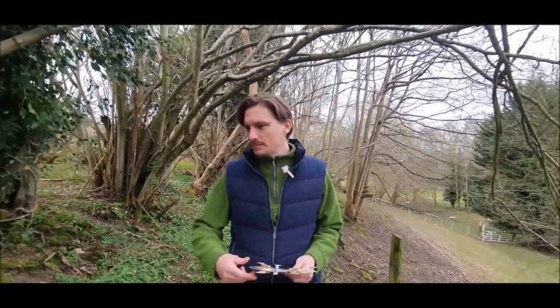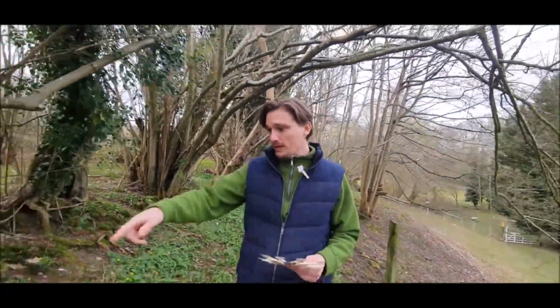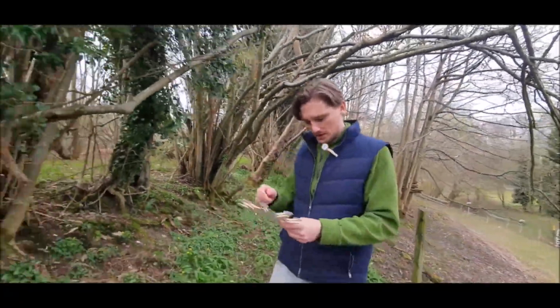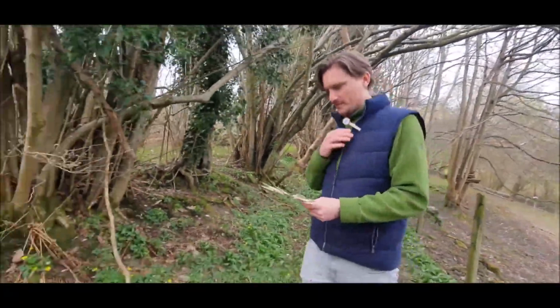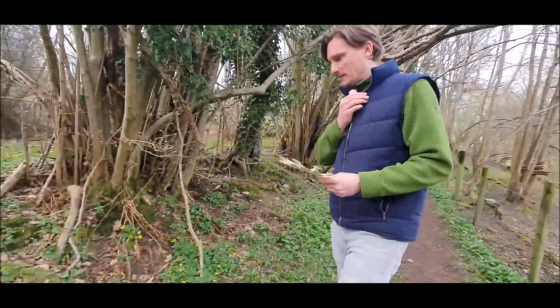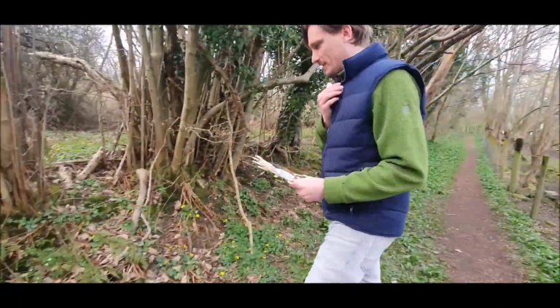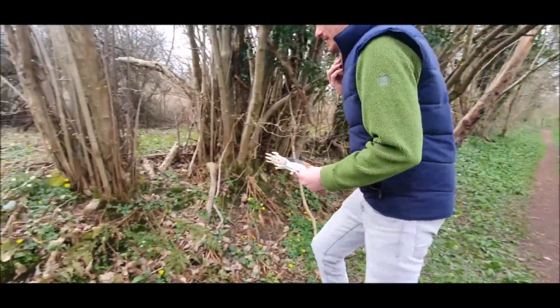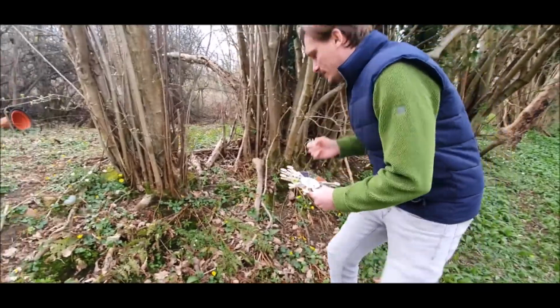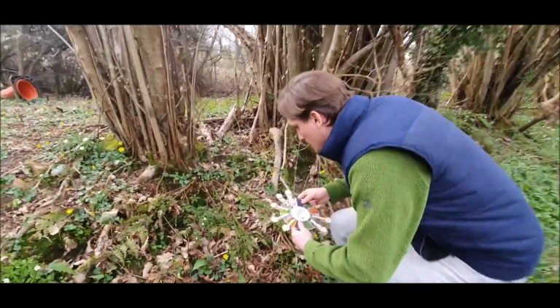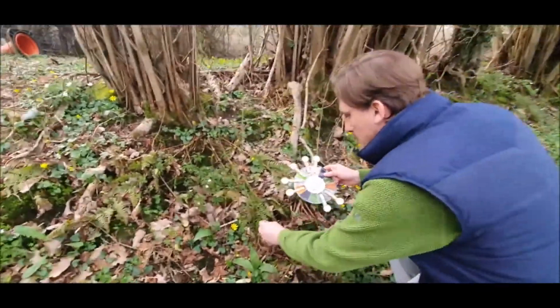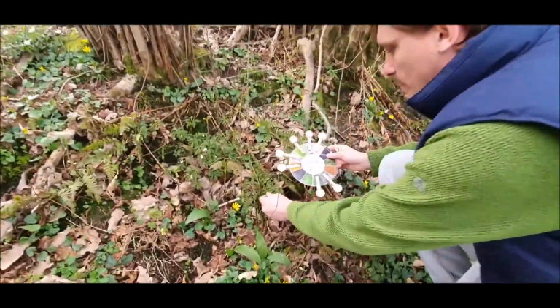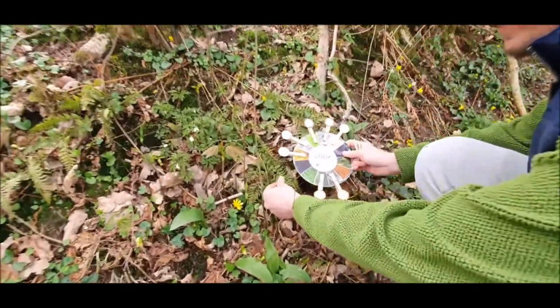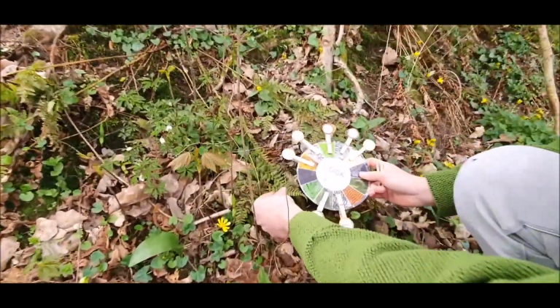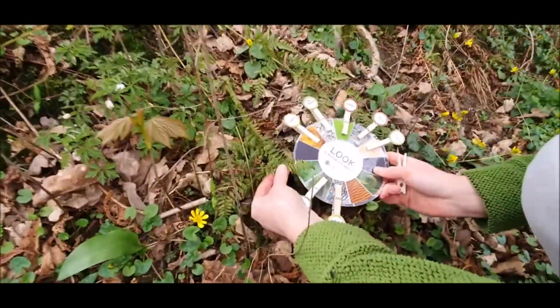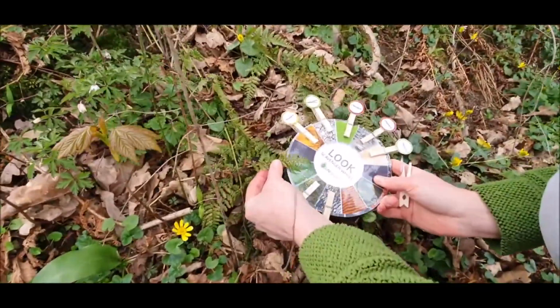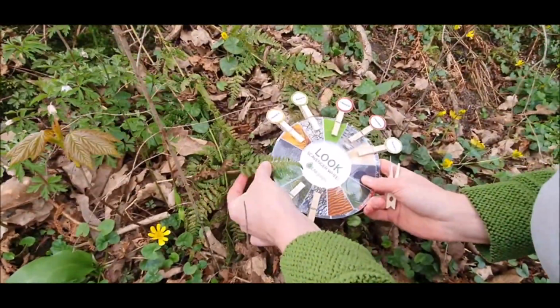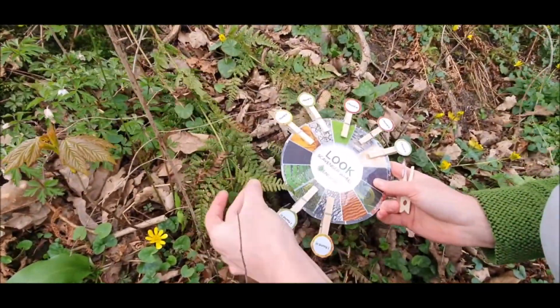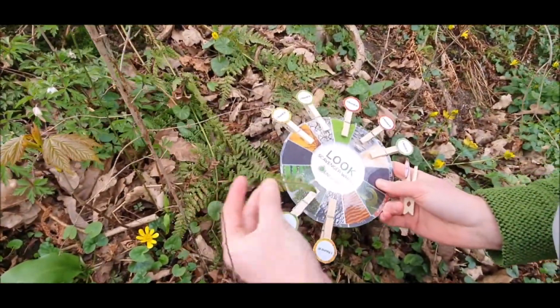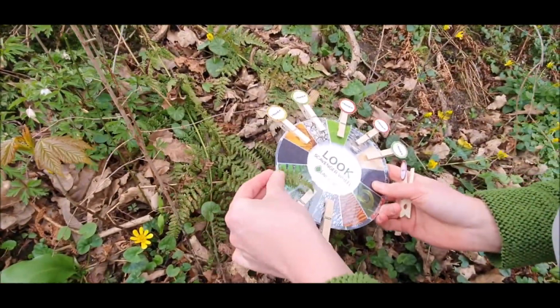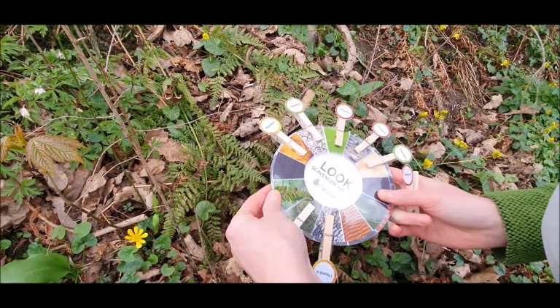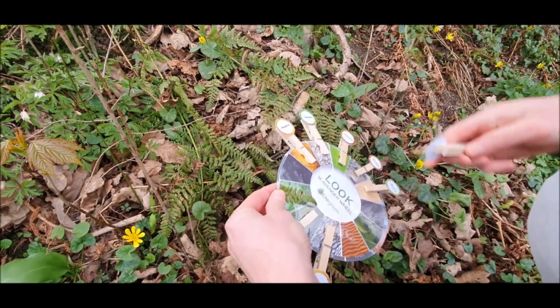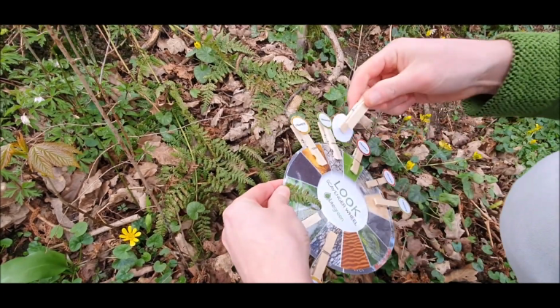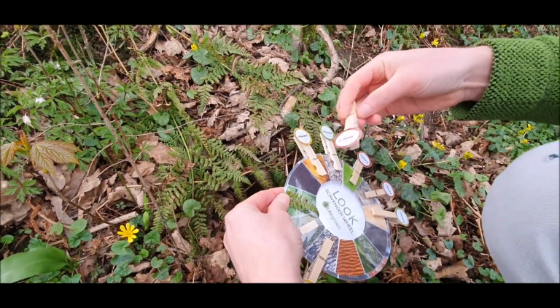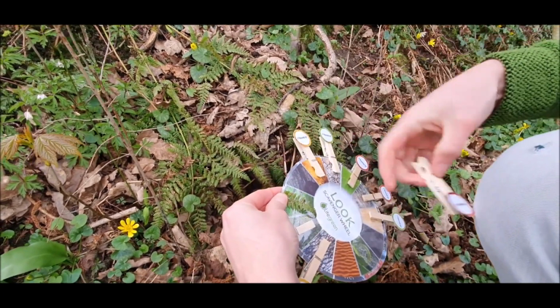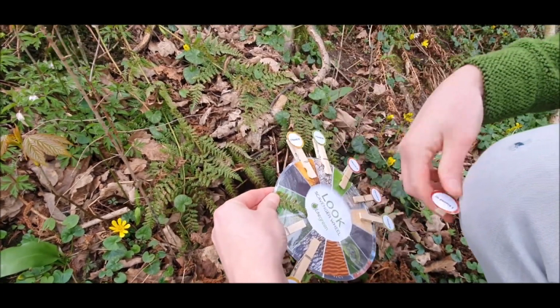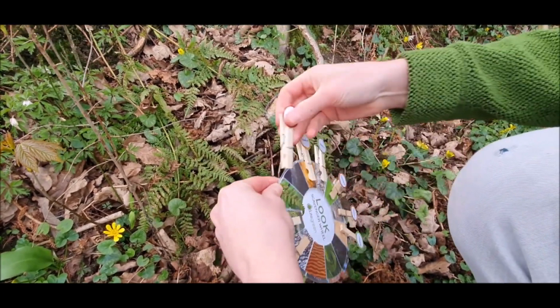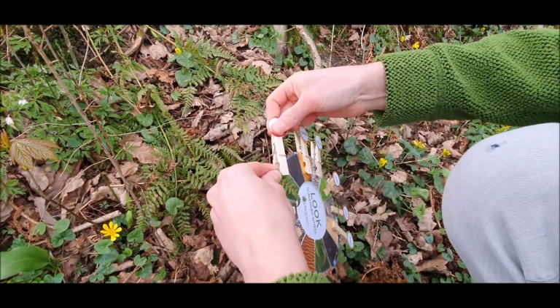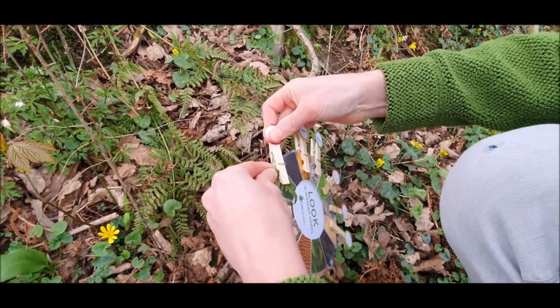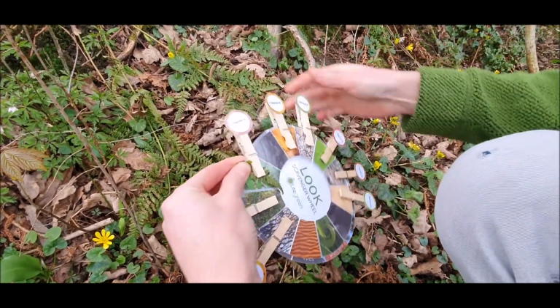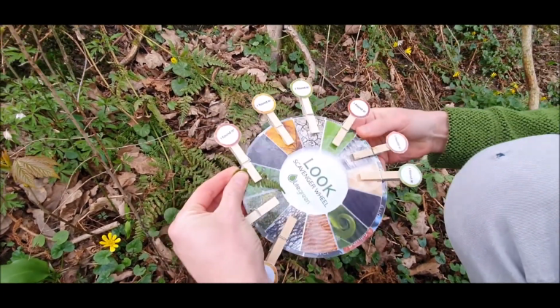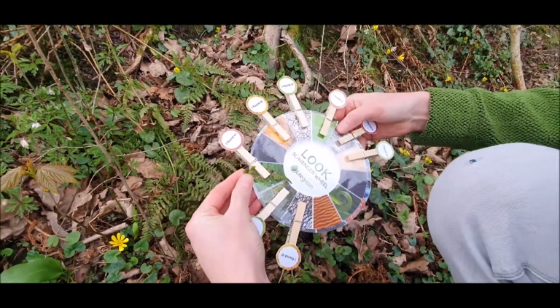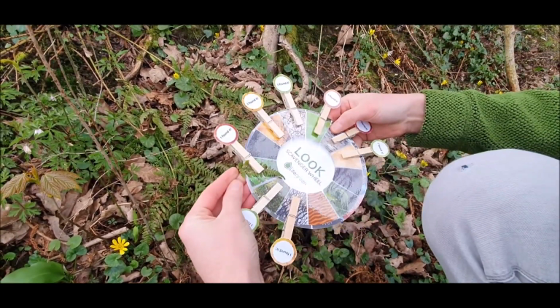Oh, here's a burn. Found it. That's a good match. Maybe I'll even take a piece with me. And almost complete.